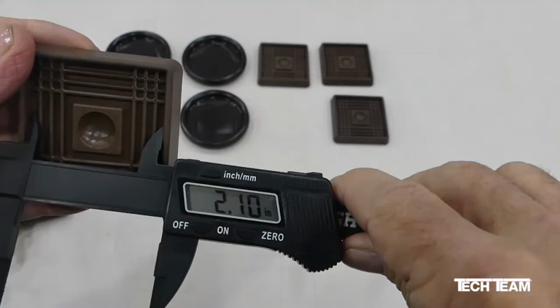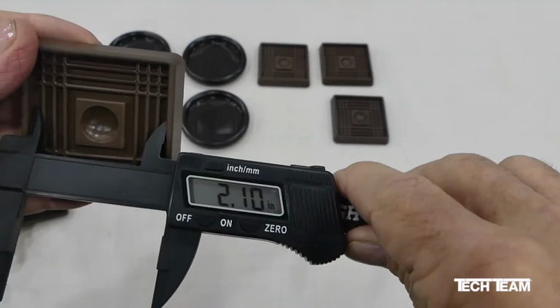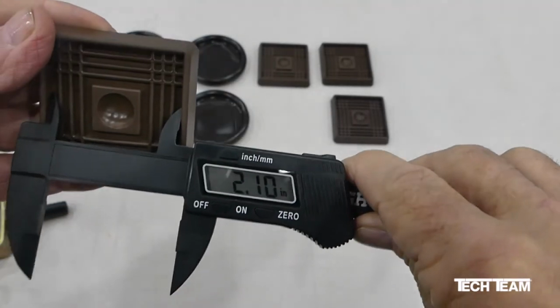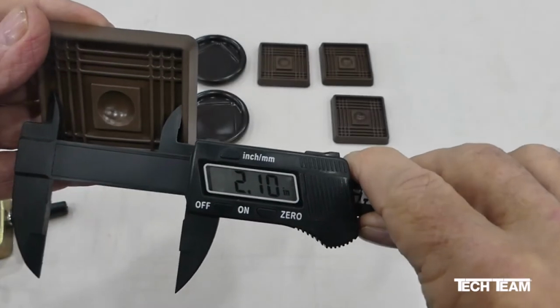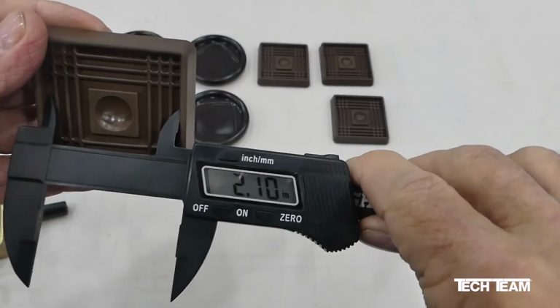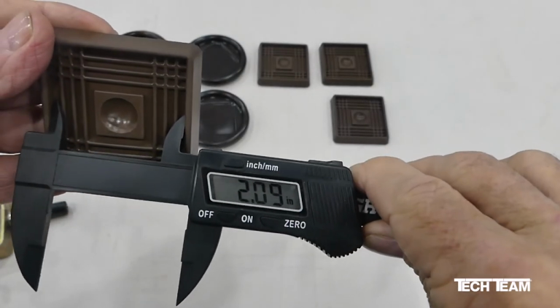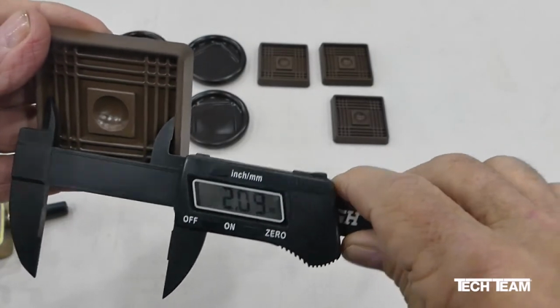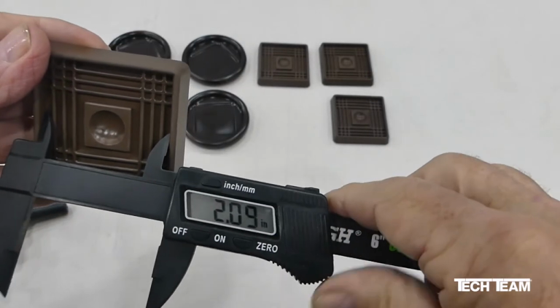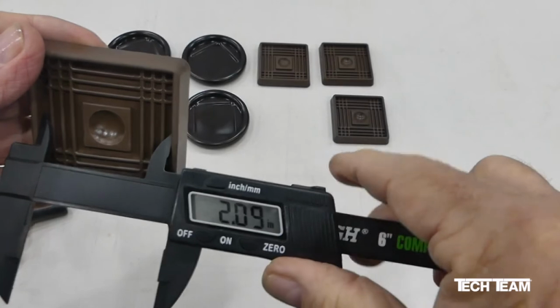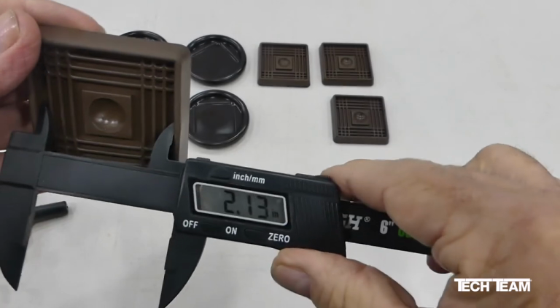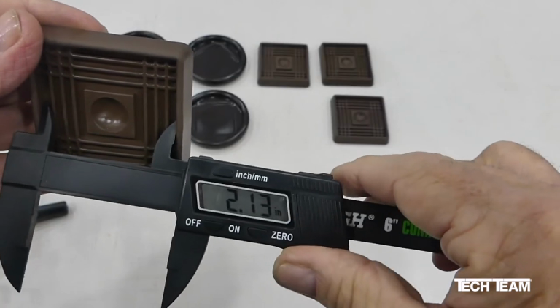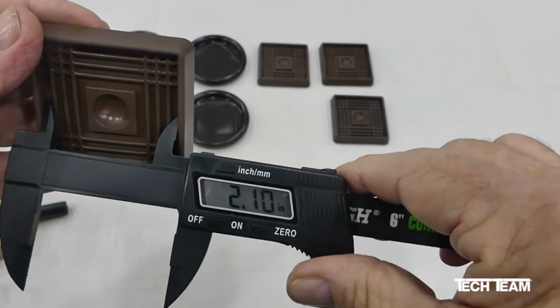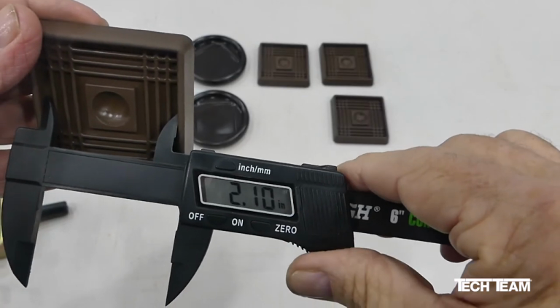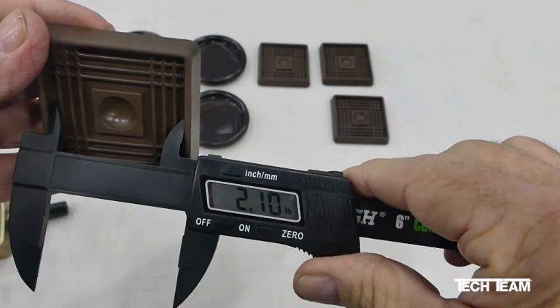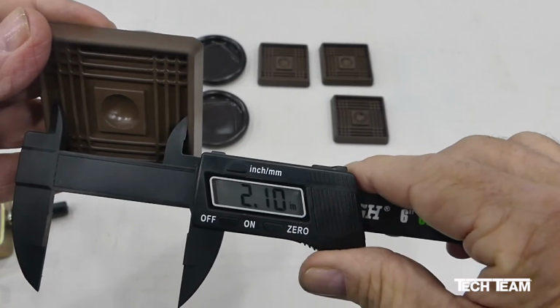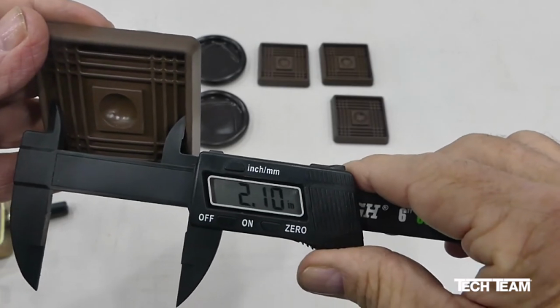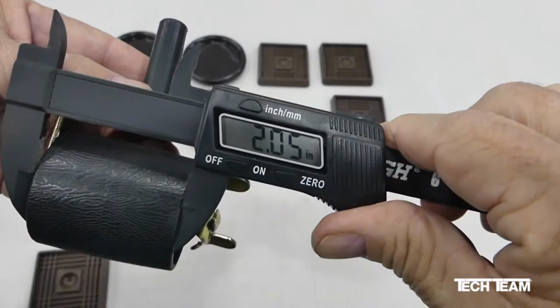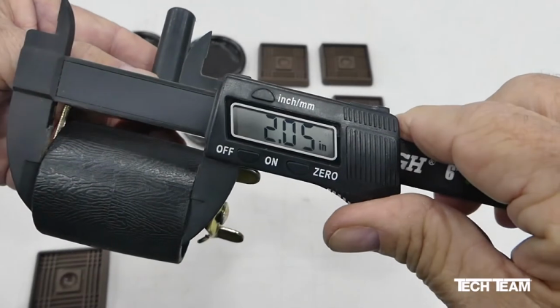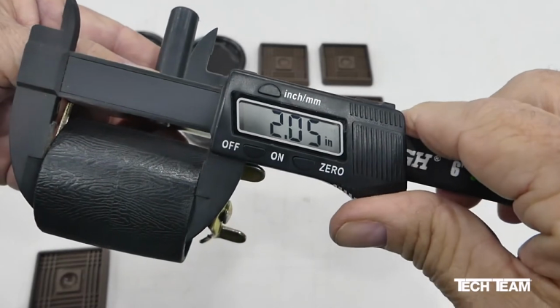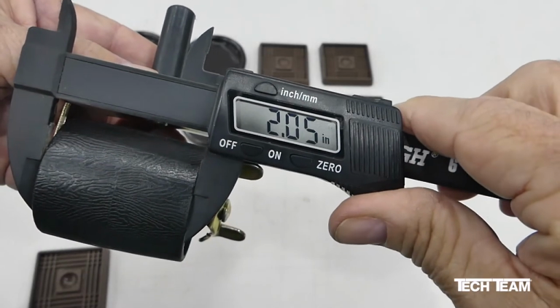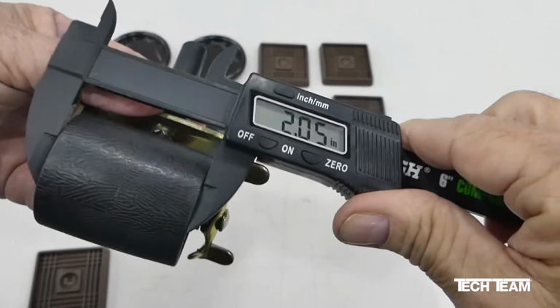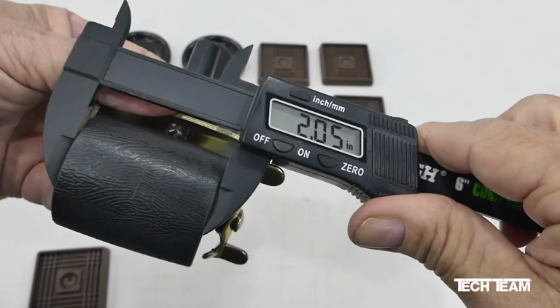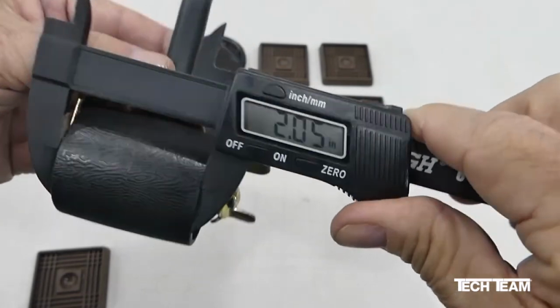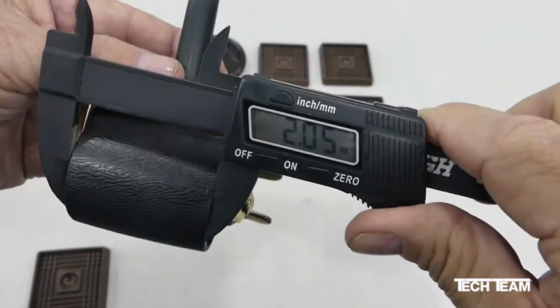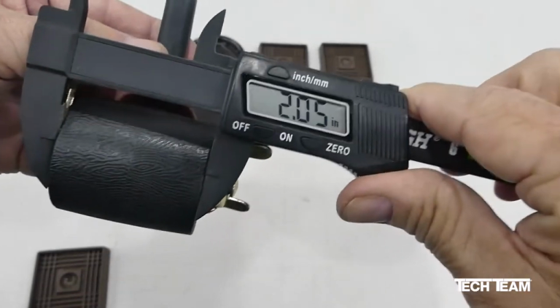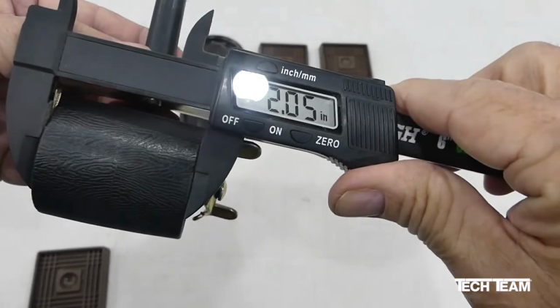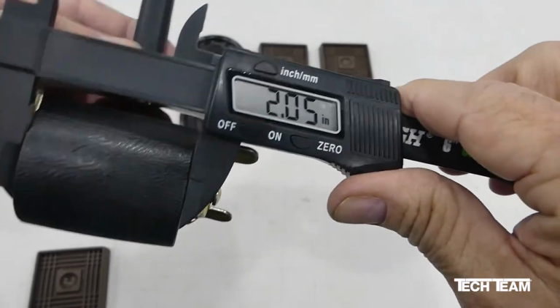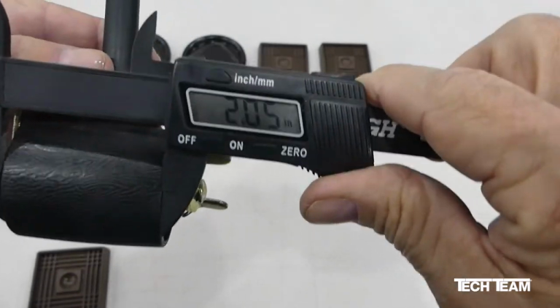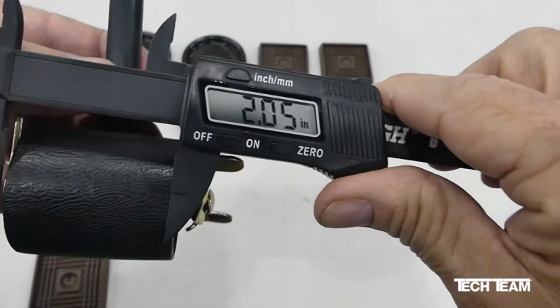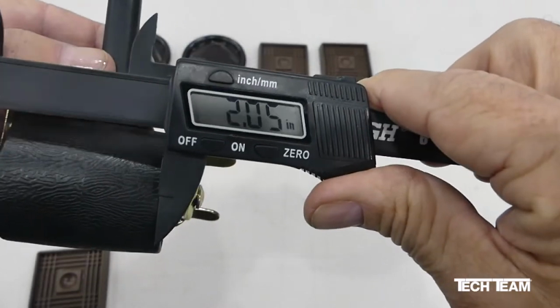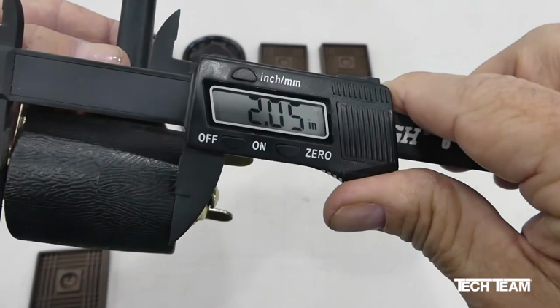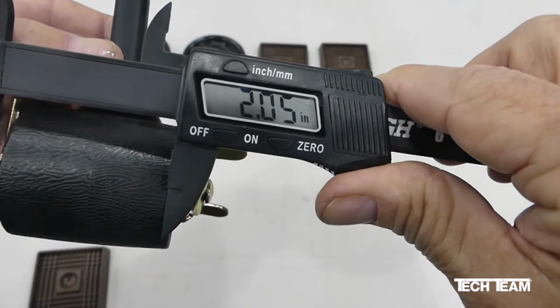The inside dimension of the square rubber caster cup is about 2.1 inches. This pretty much makes it a perfect fit for a typical bed roller or caster like this that measures 2.05 inches.